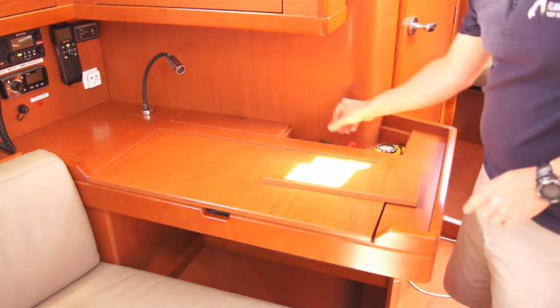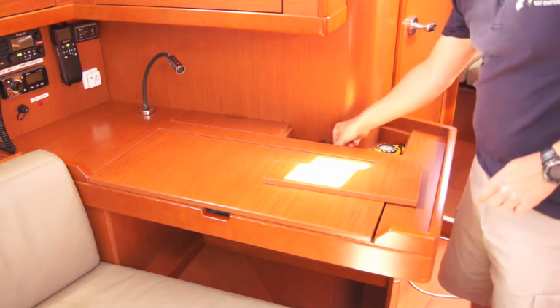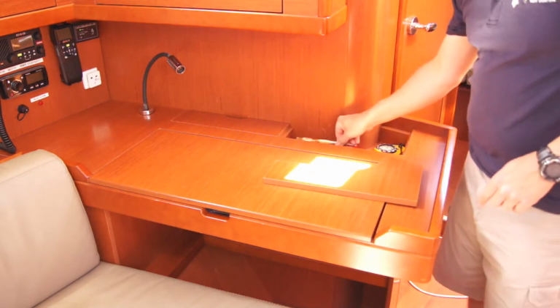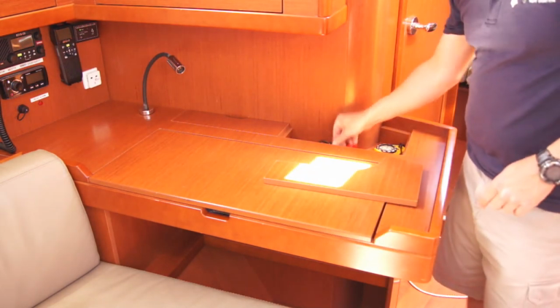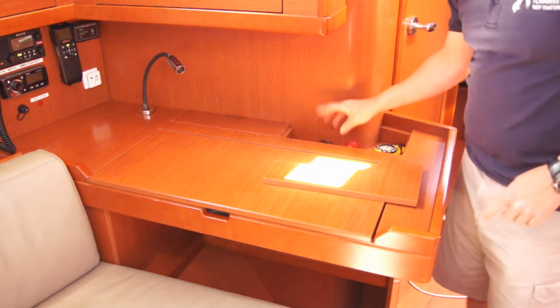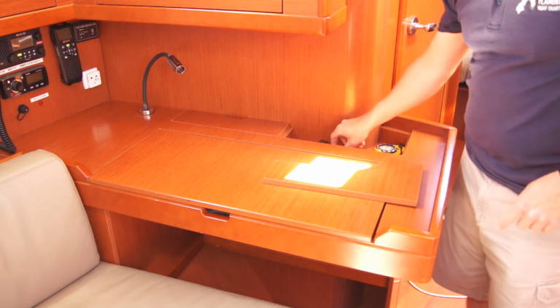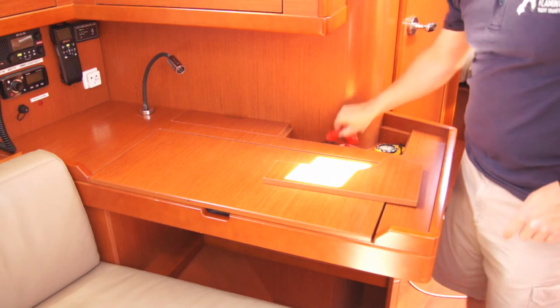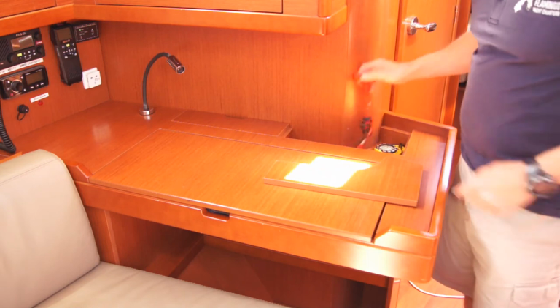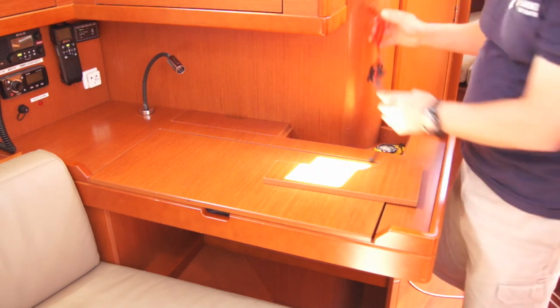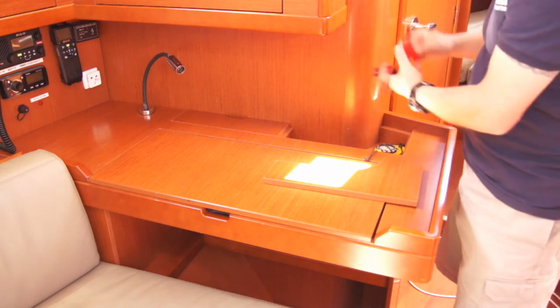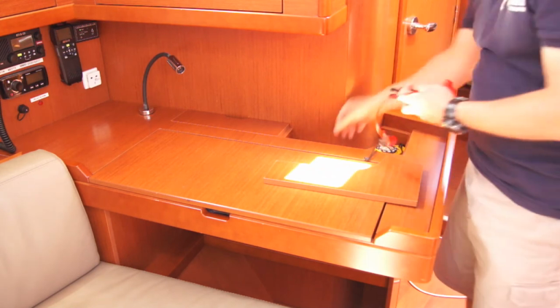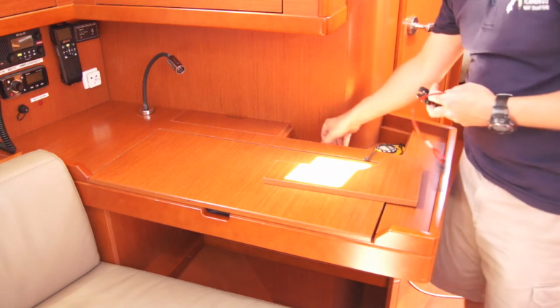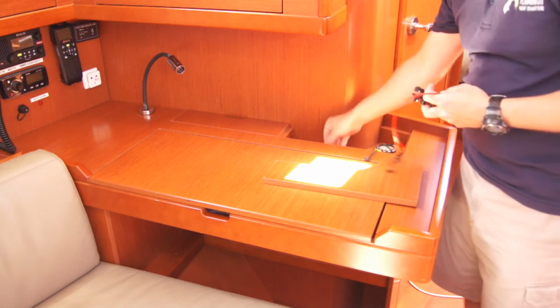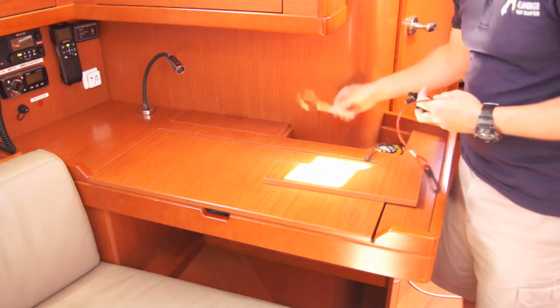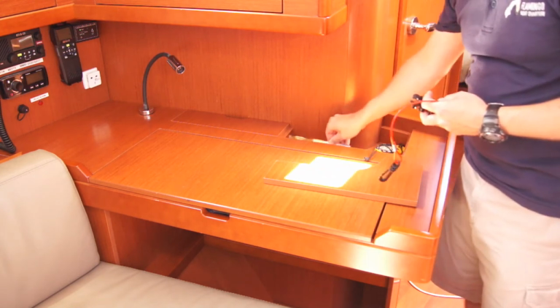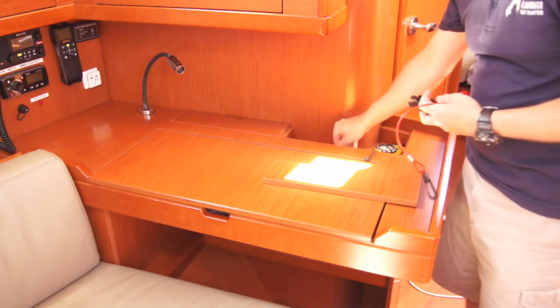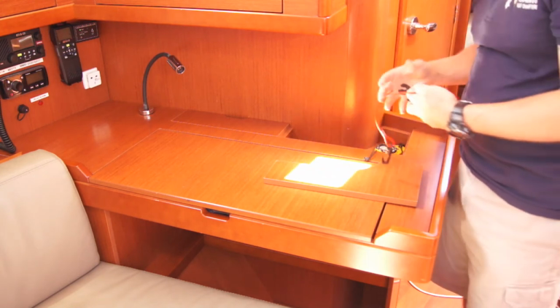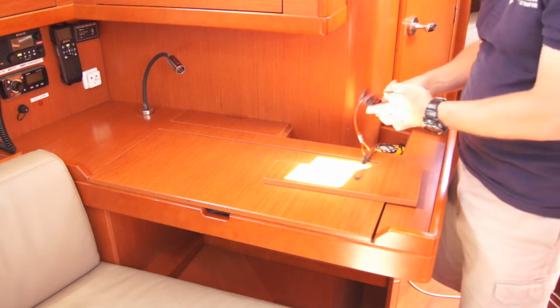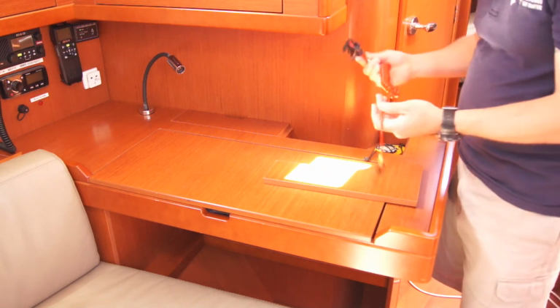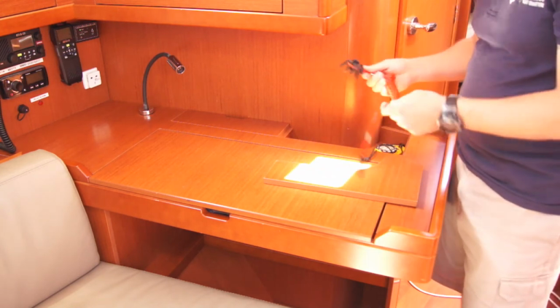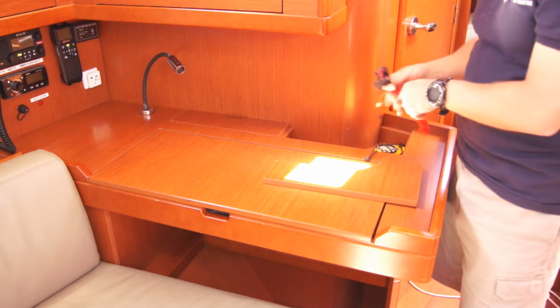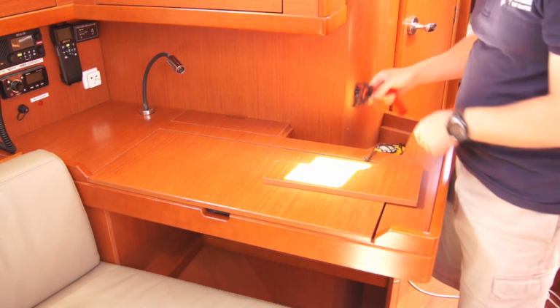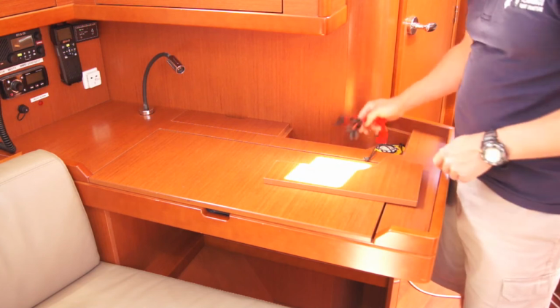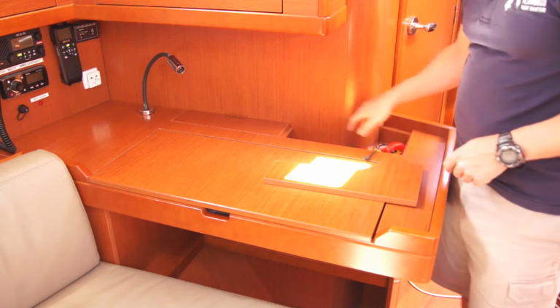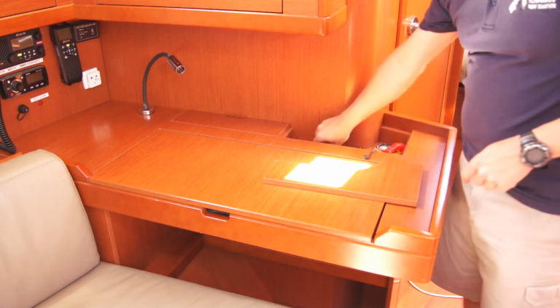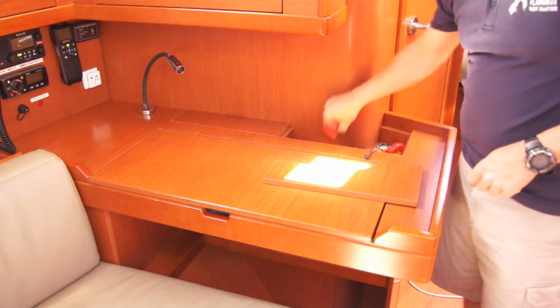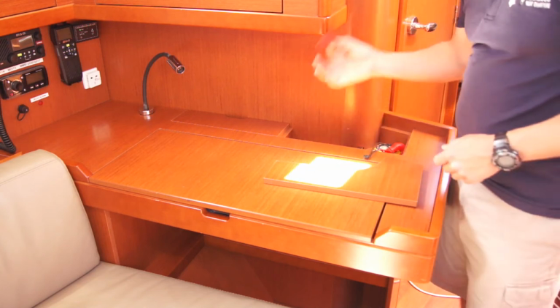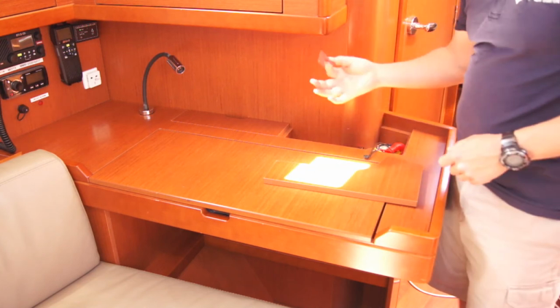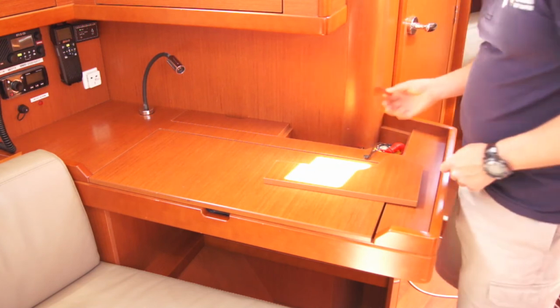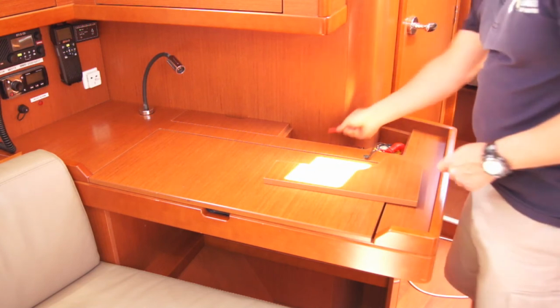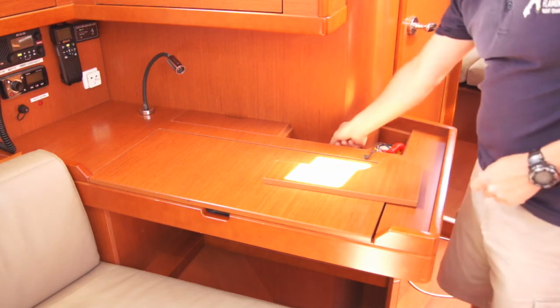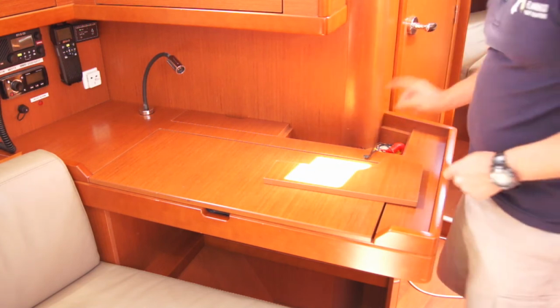Back here is the navigation equipment — you've got the compass, etc. You've also got your kill cord and your shunt key for the shunt.